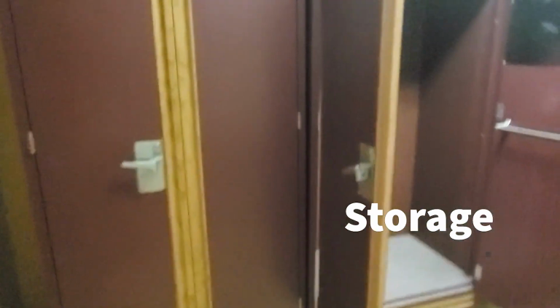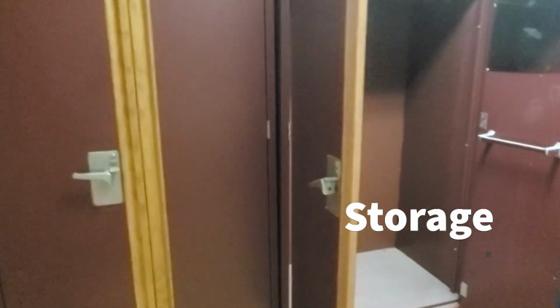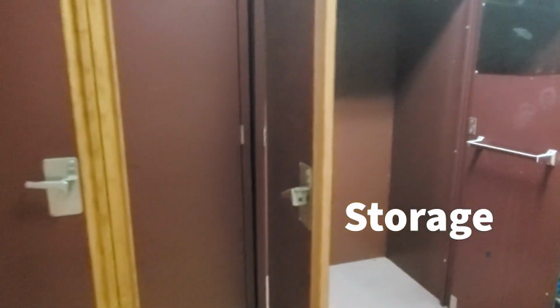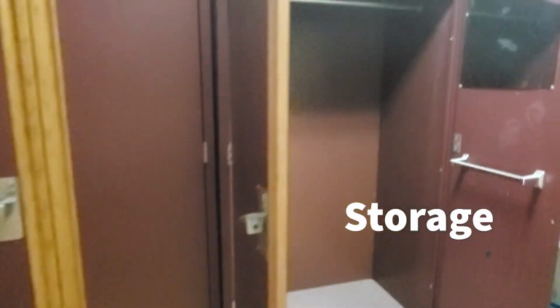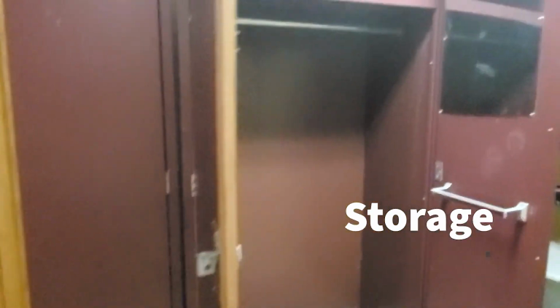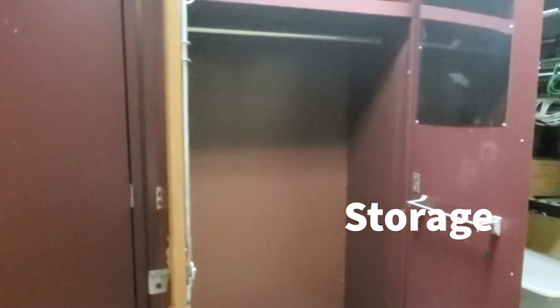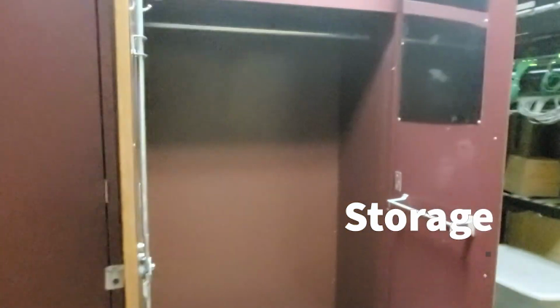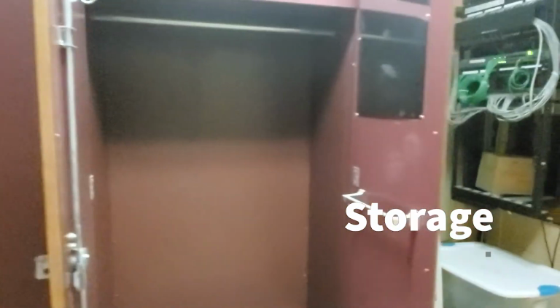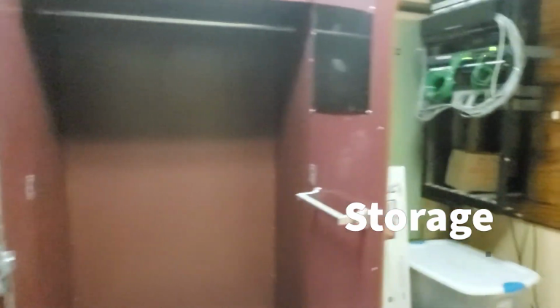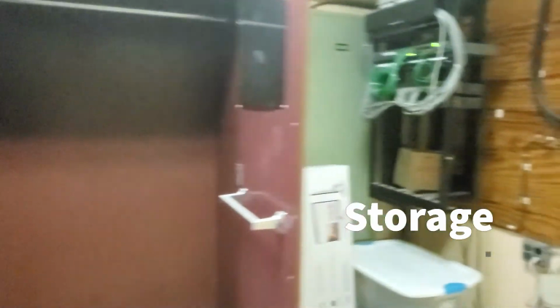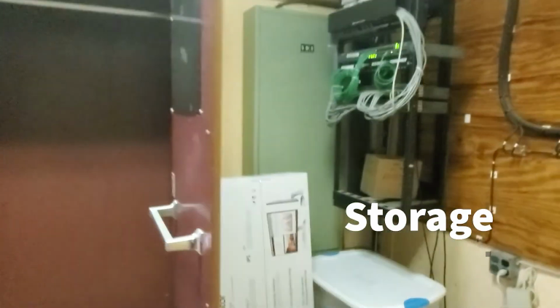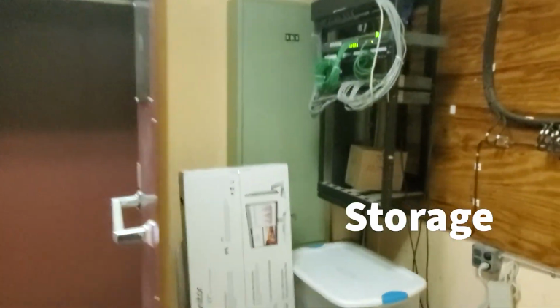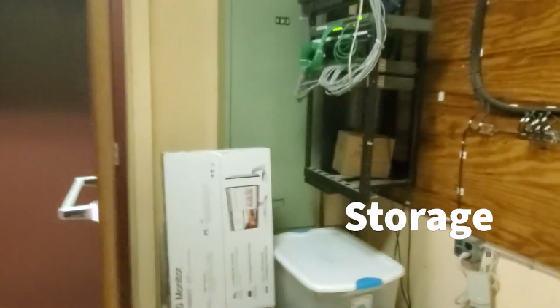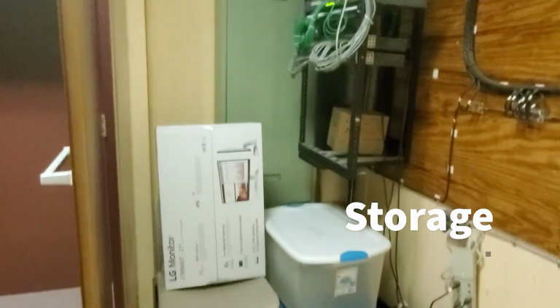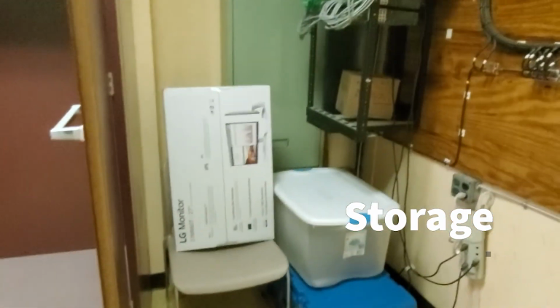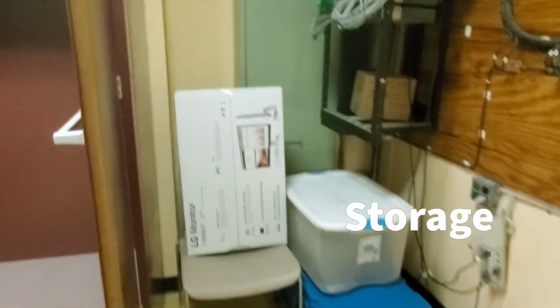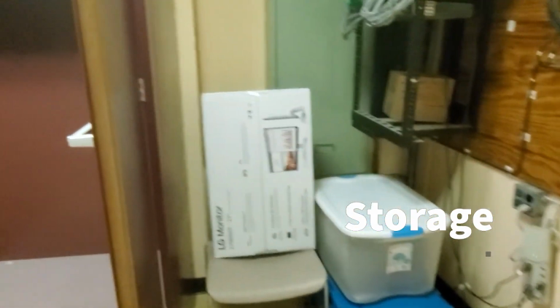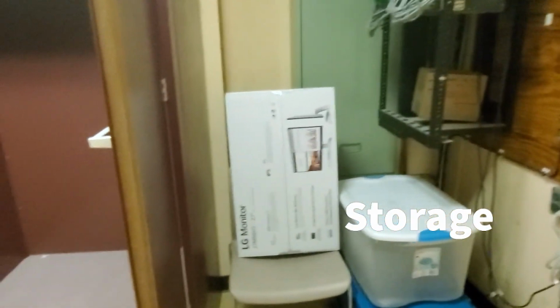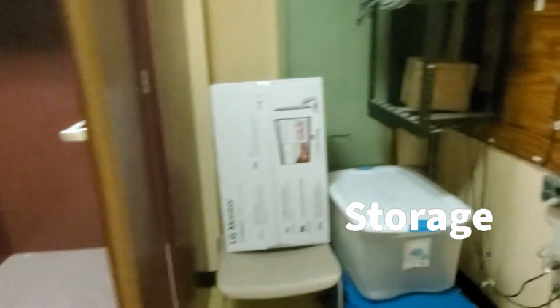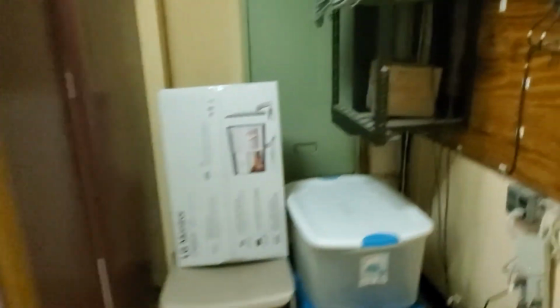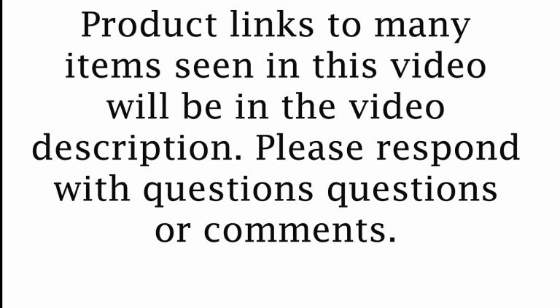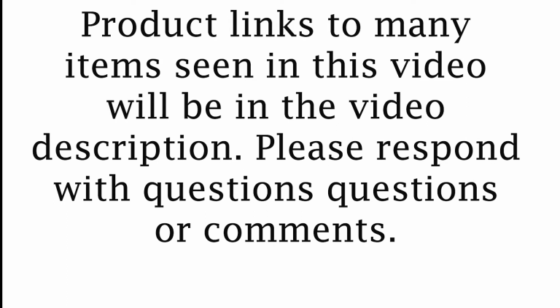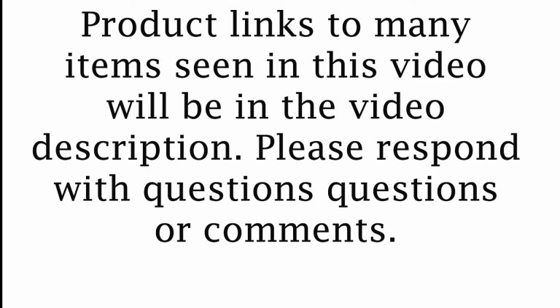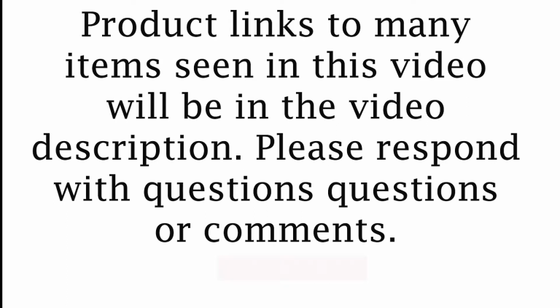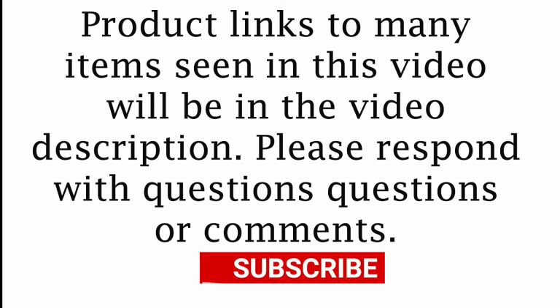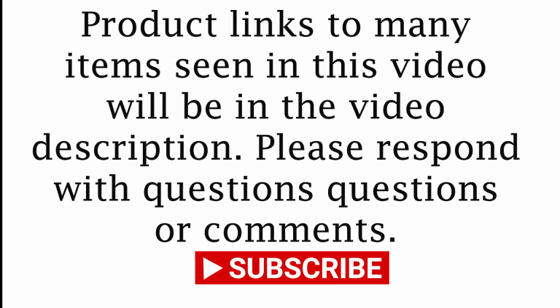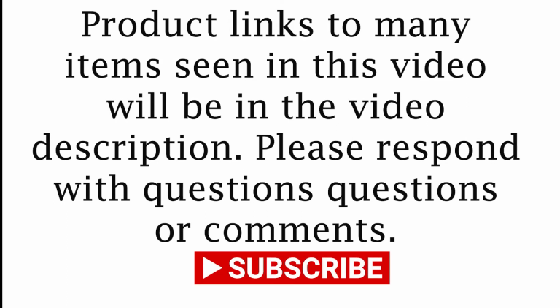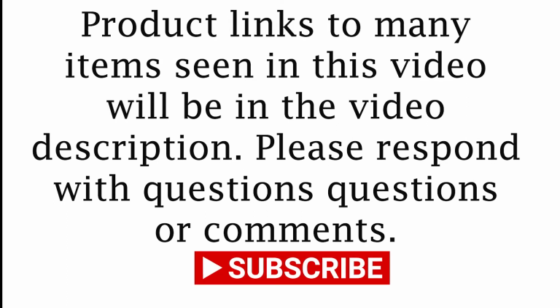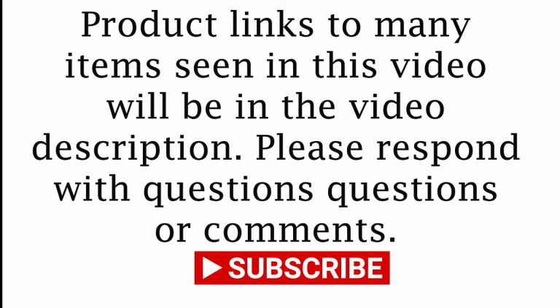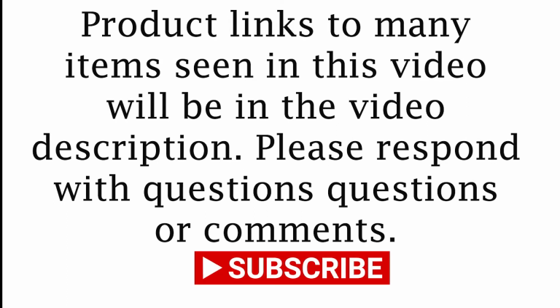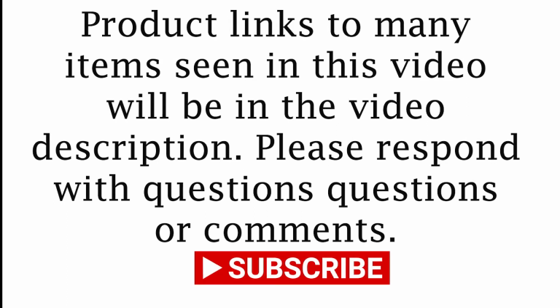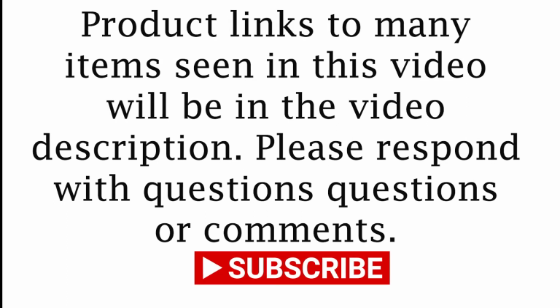Not a lot of stuff posted here, but you can have some storage. I hope you found this tour to be helpful. Please post any questions or comments.